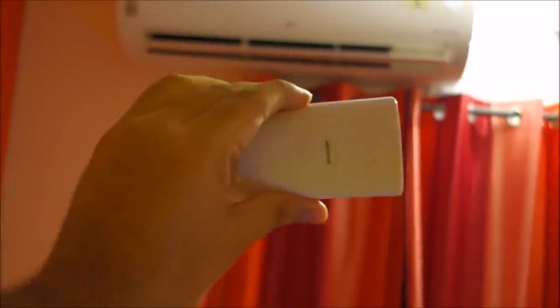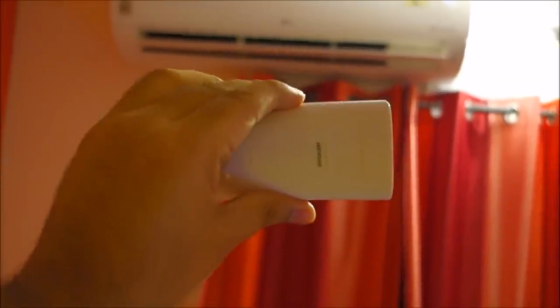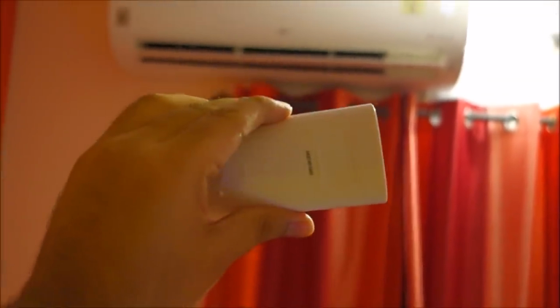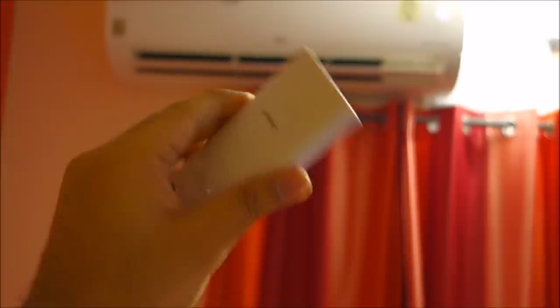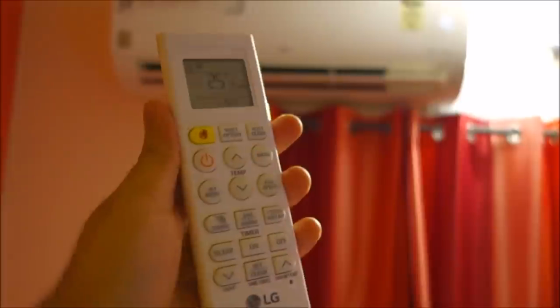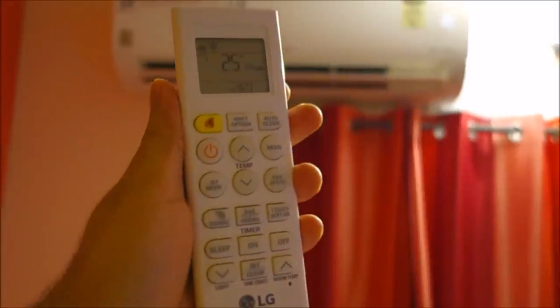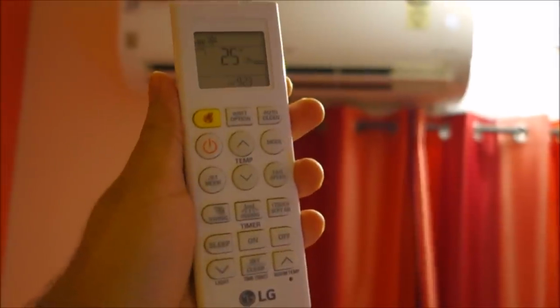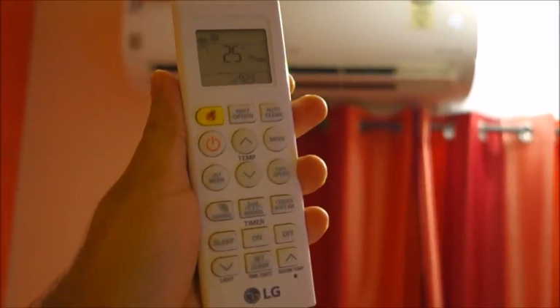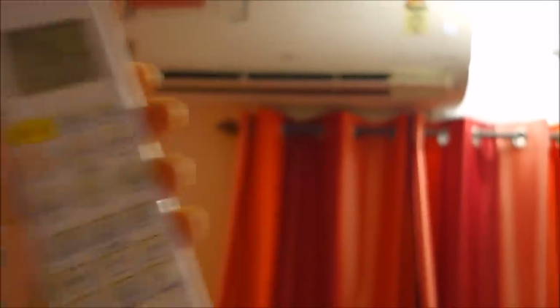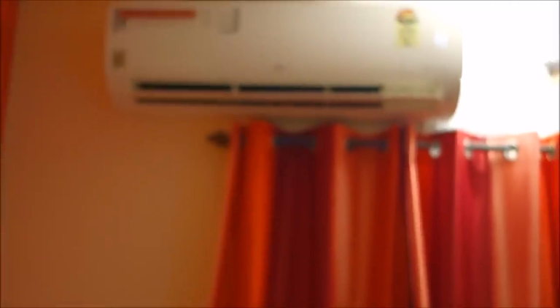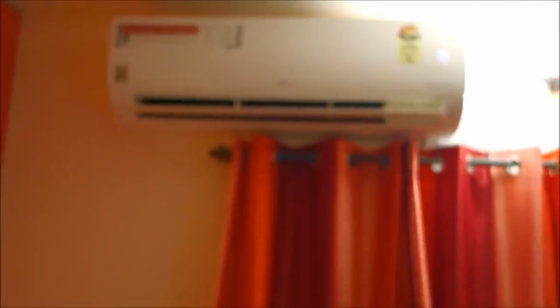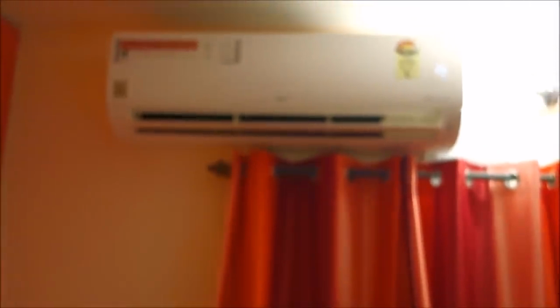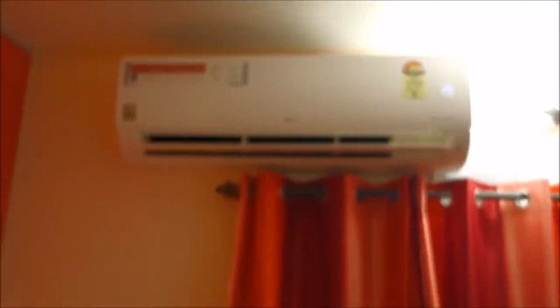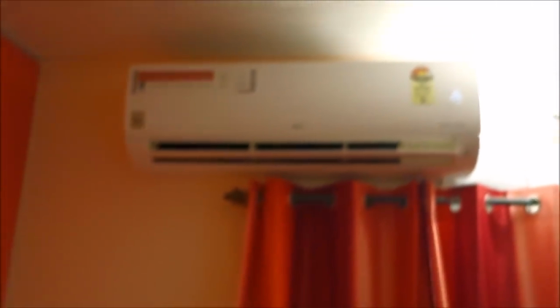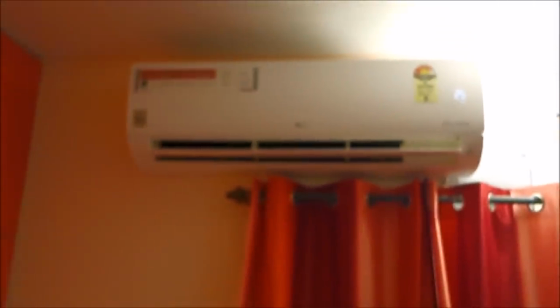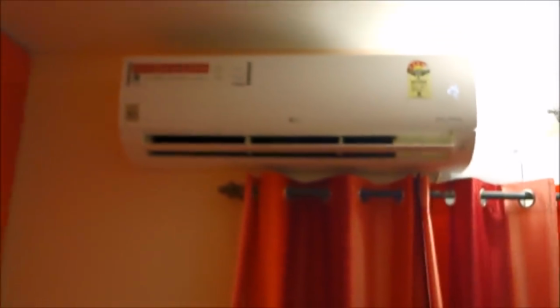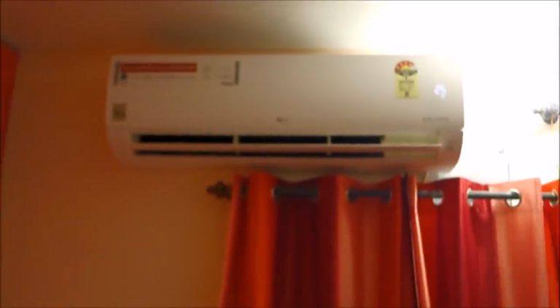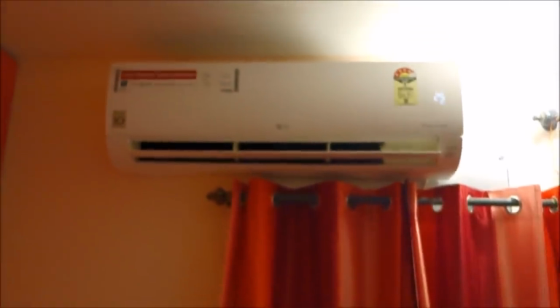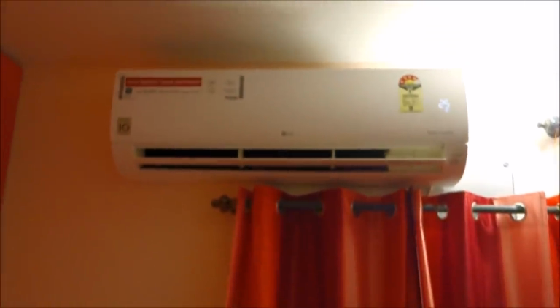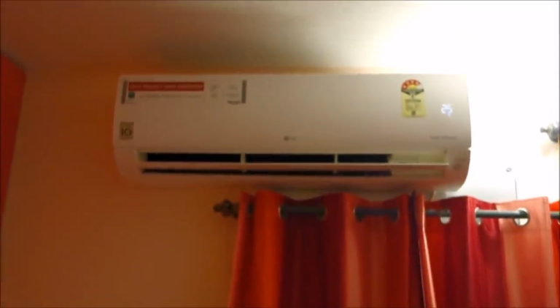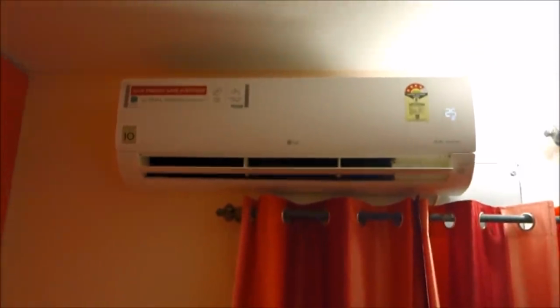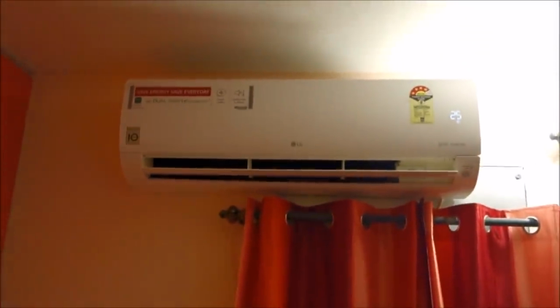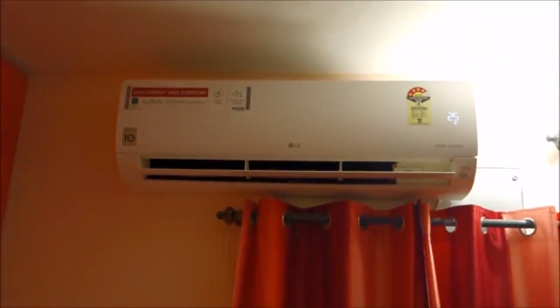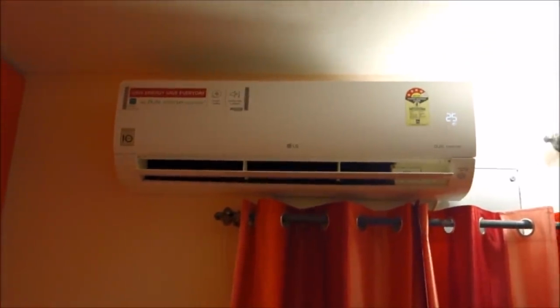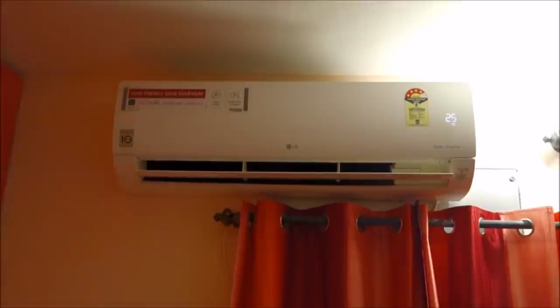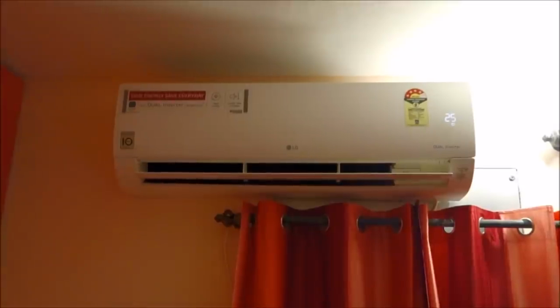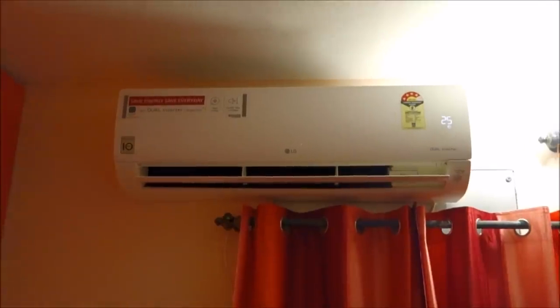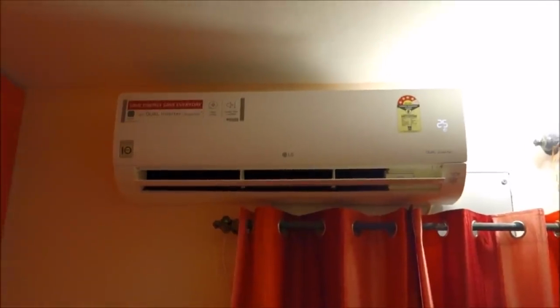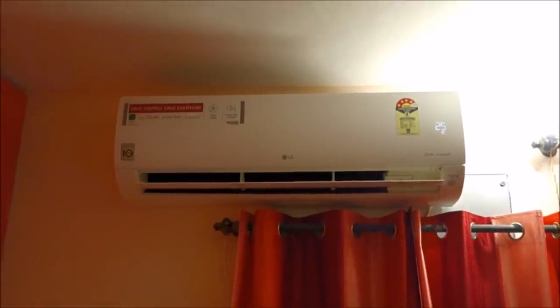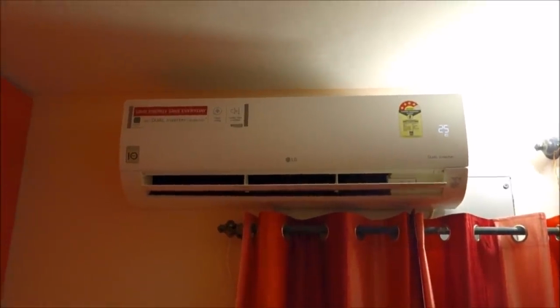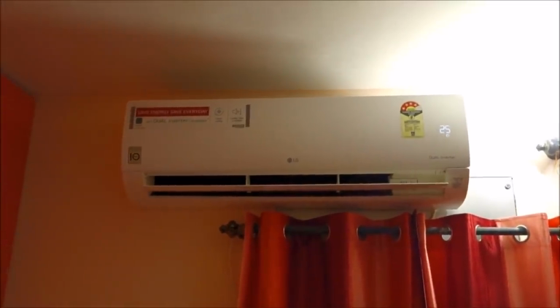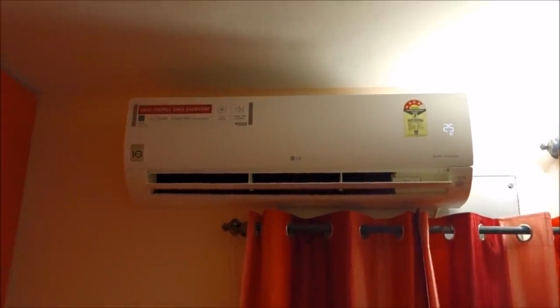I think that's it for this video, guys. Thank you for watching and I hope this video helps you out in selecting your new air conditioner. Do stay tuned for more videos like these — see y'all later!